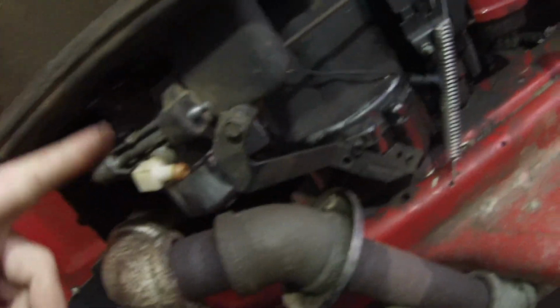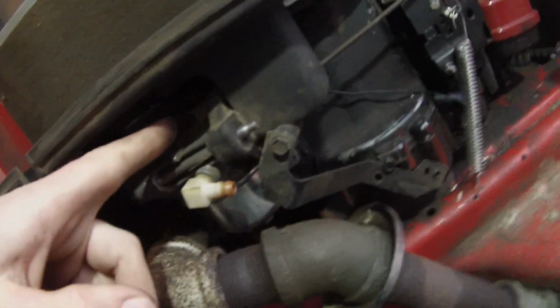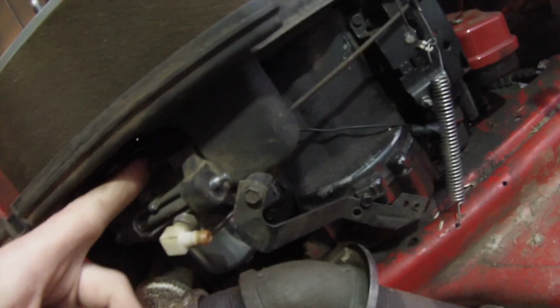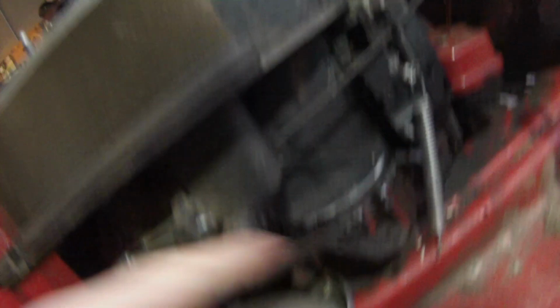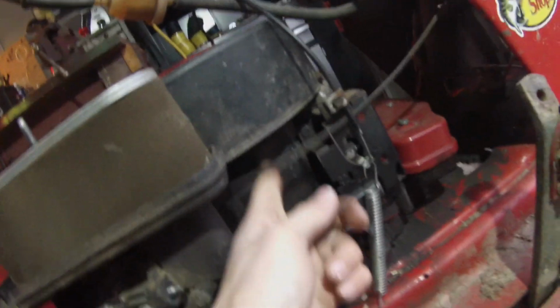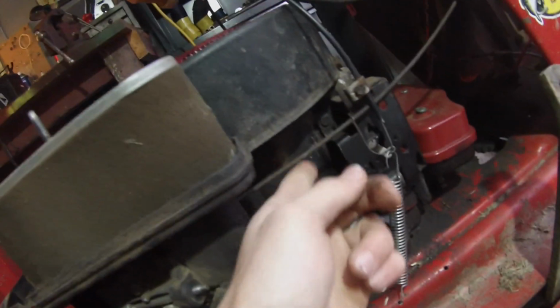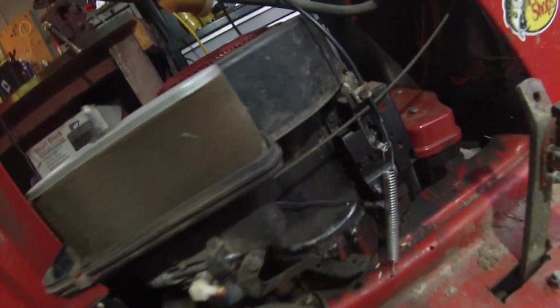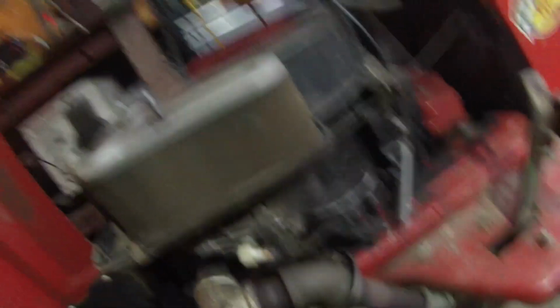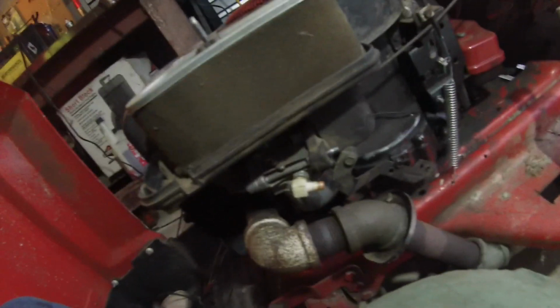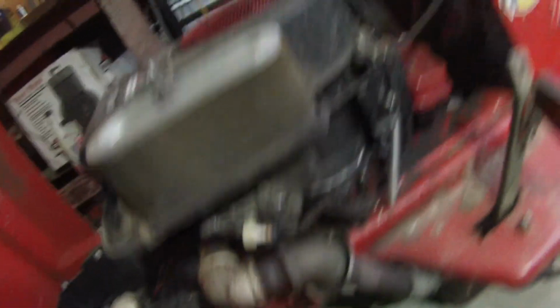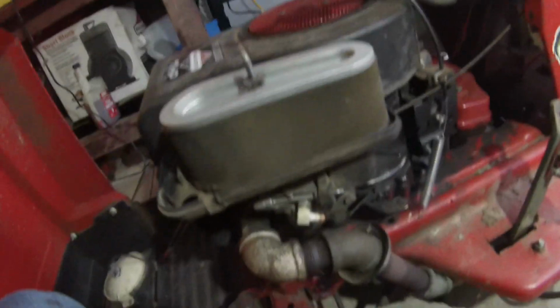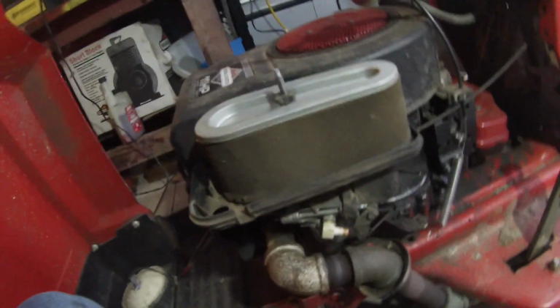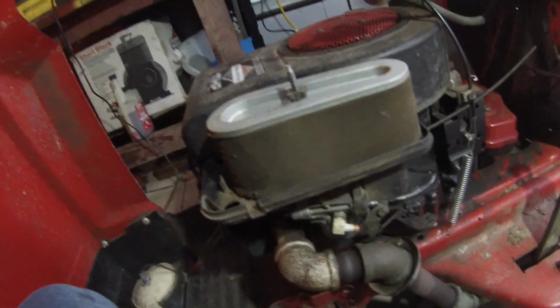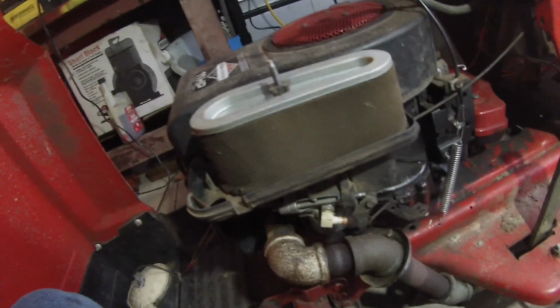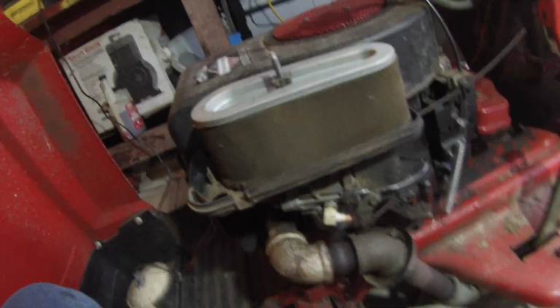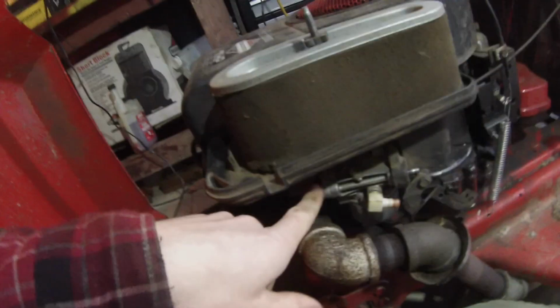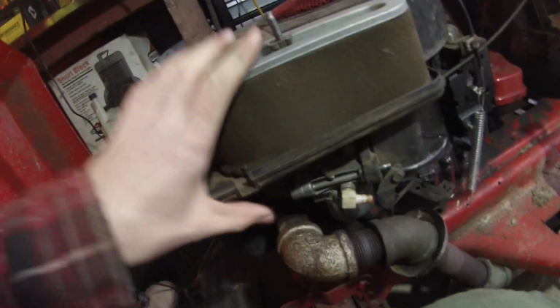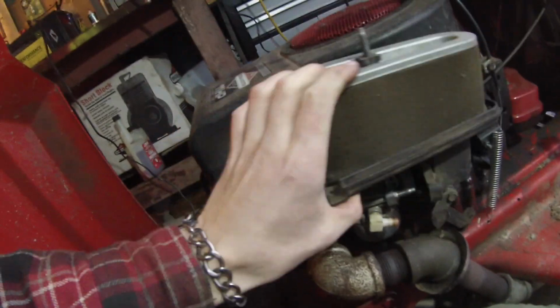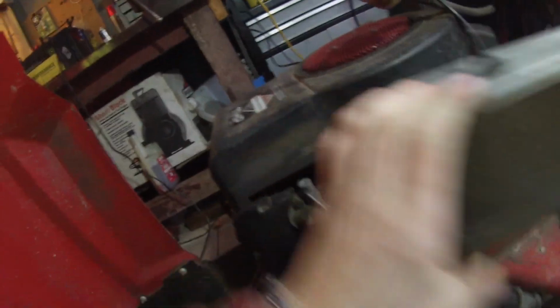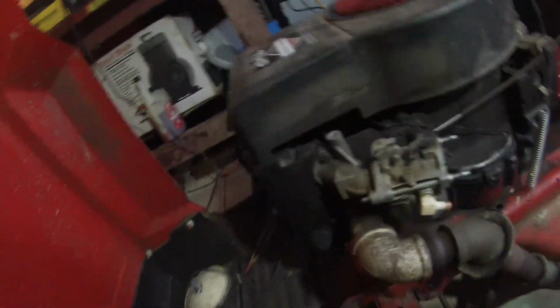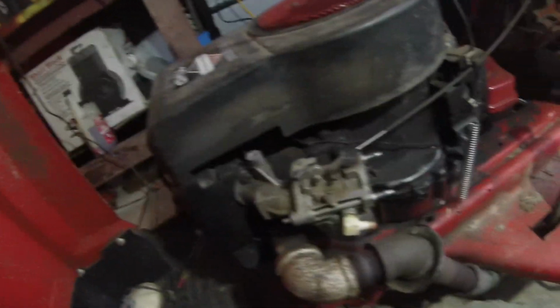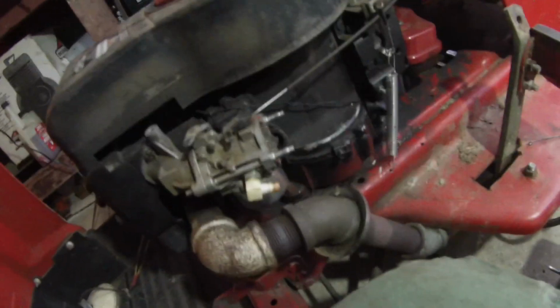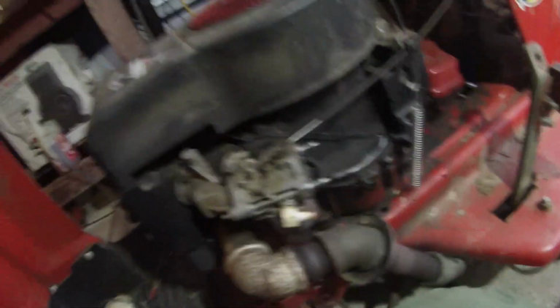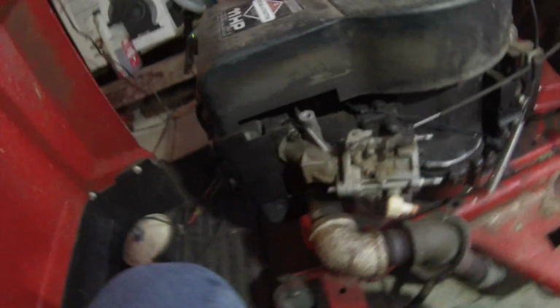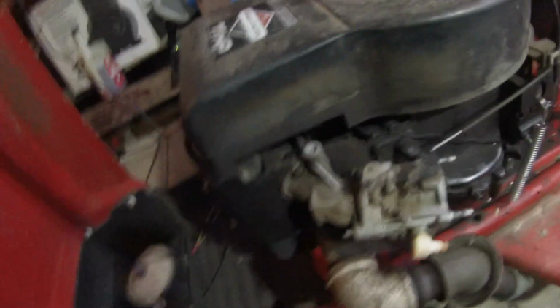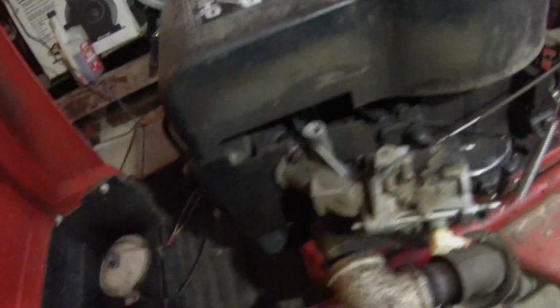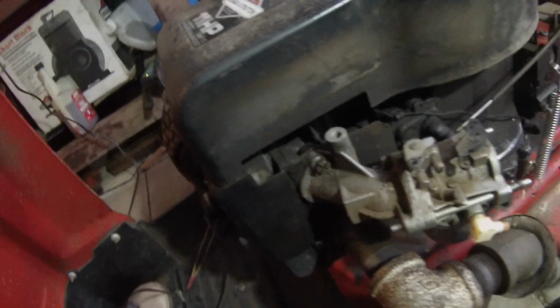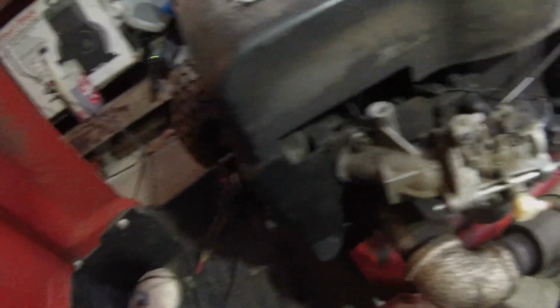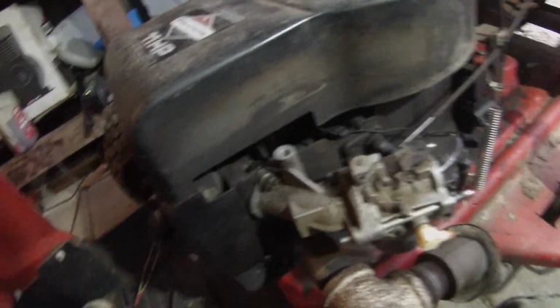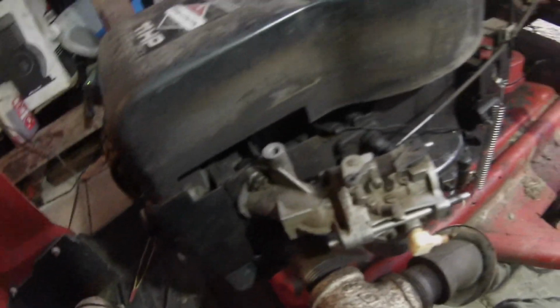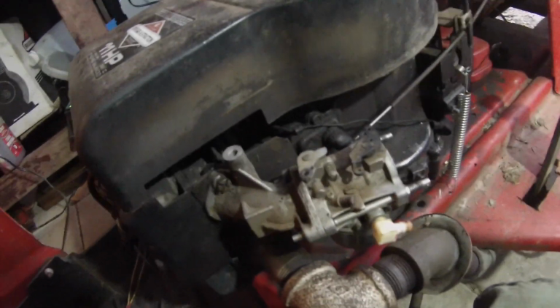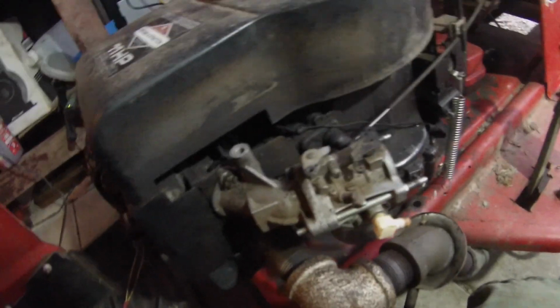And then the choke — I'll have to figure that out because this isn't long enough. I also need a gasket to go in between the carburetor and the intake. So that's what needs to happen.